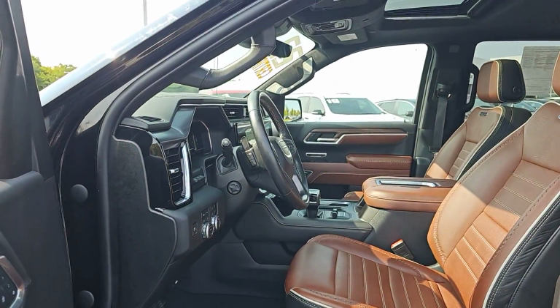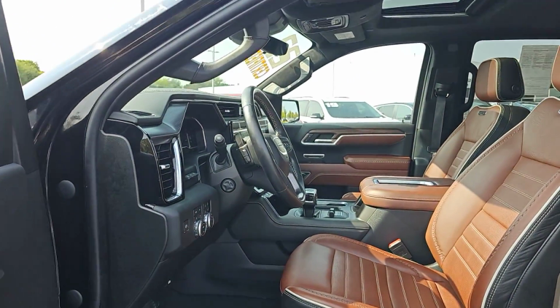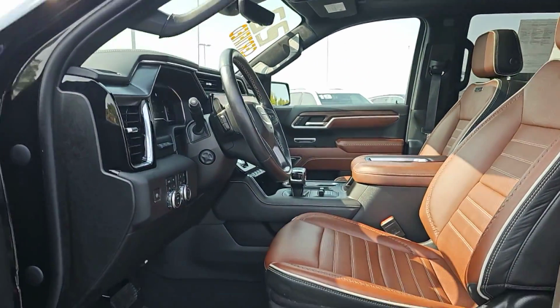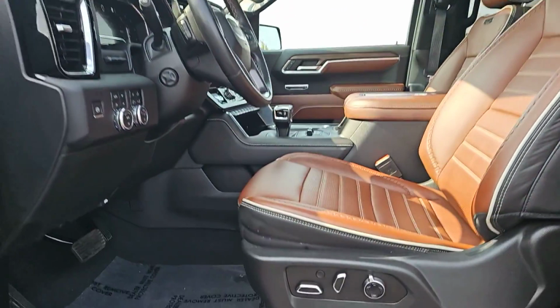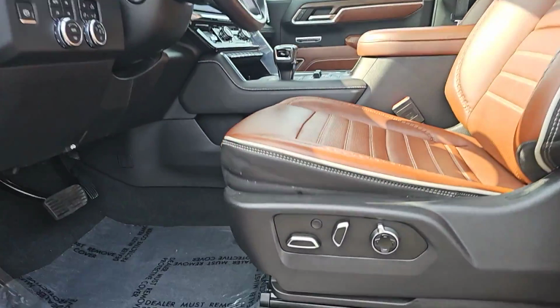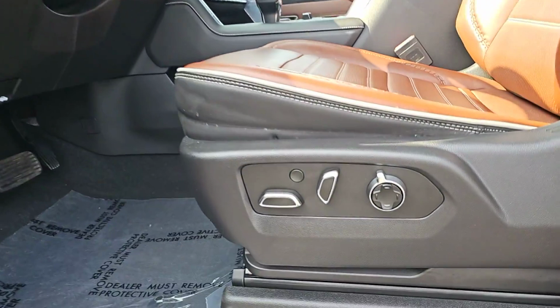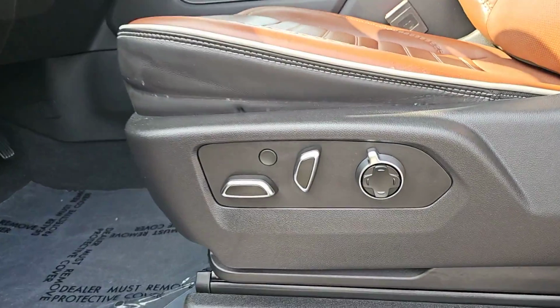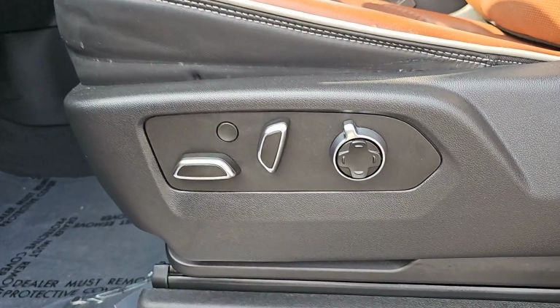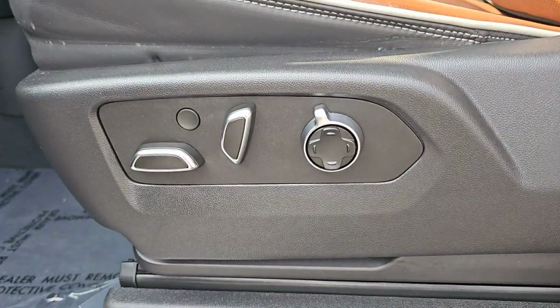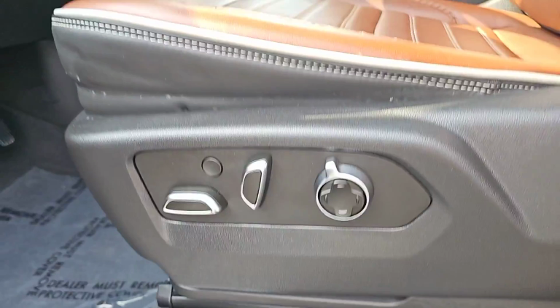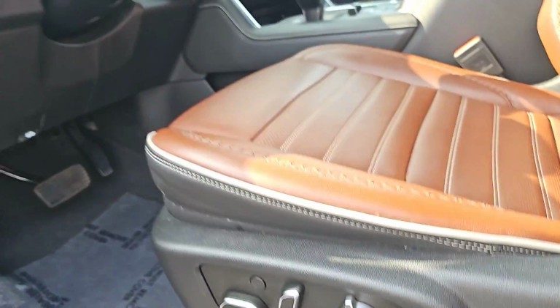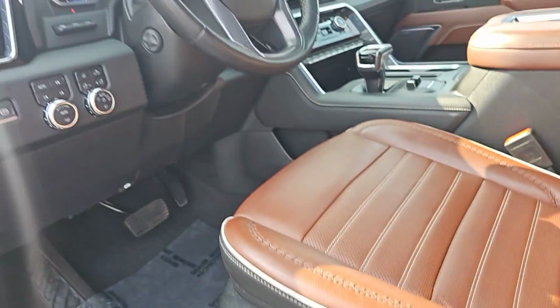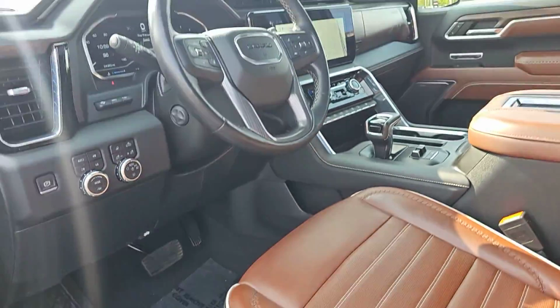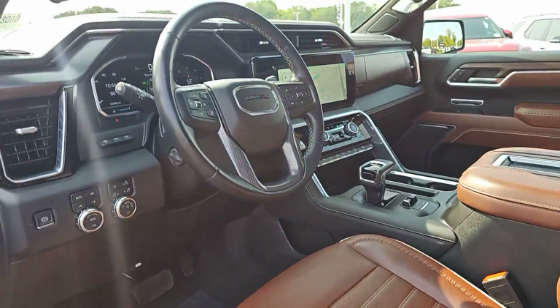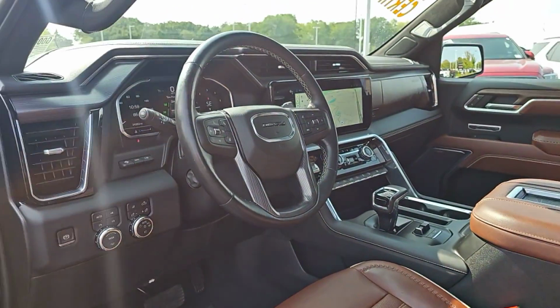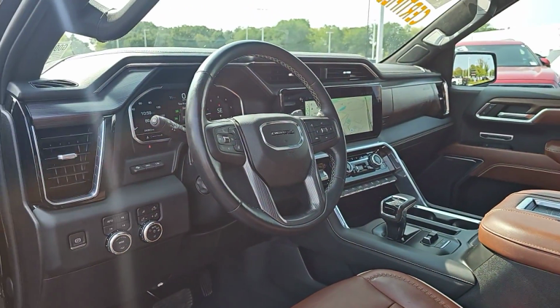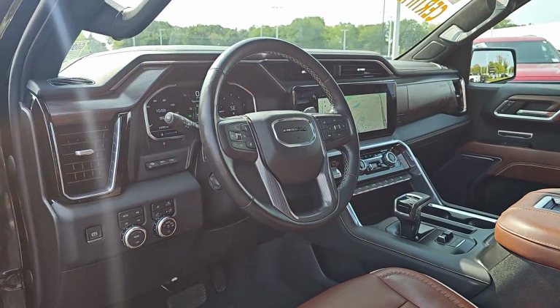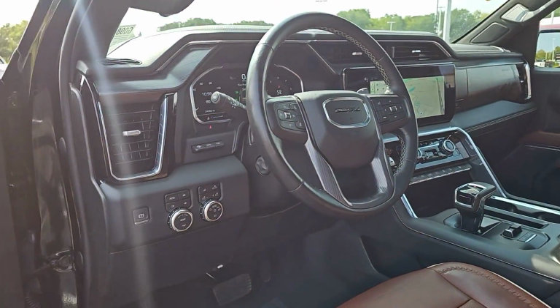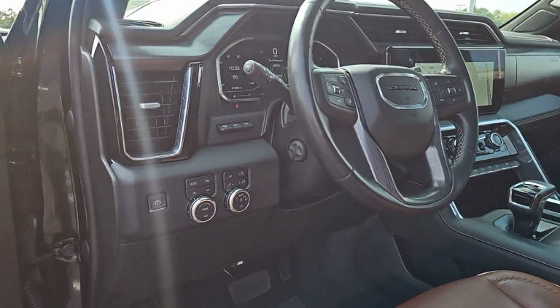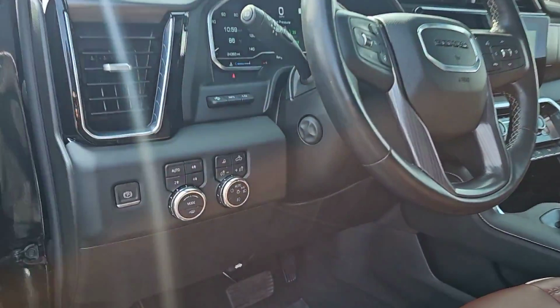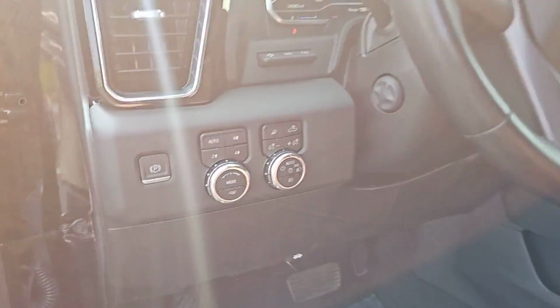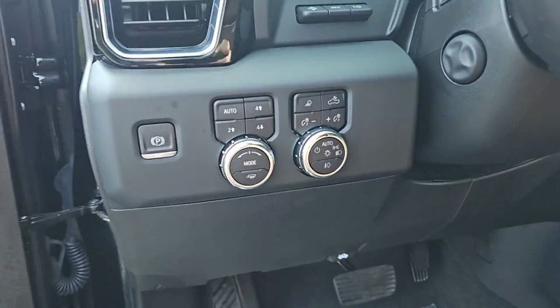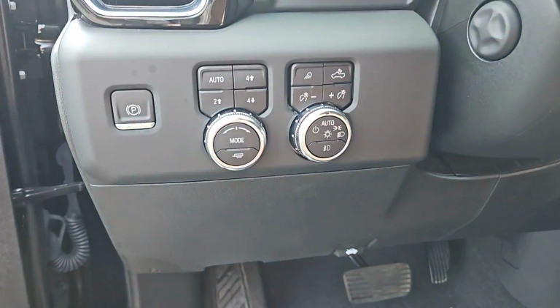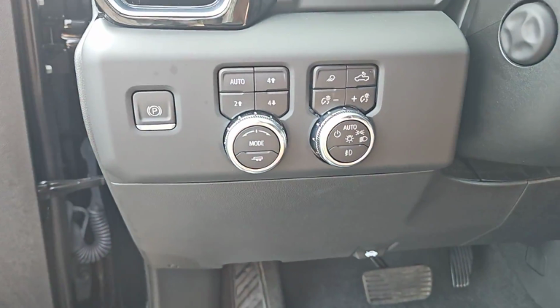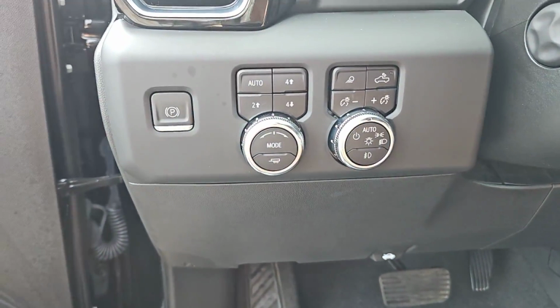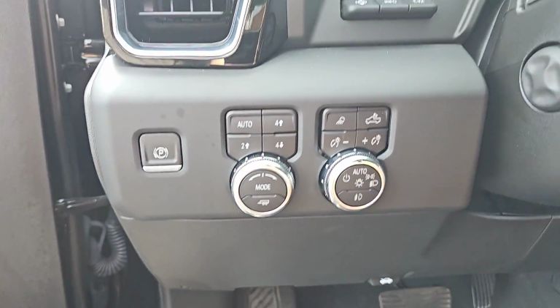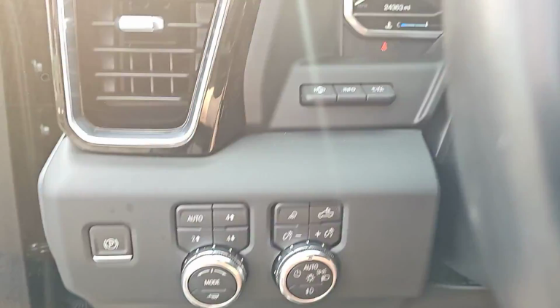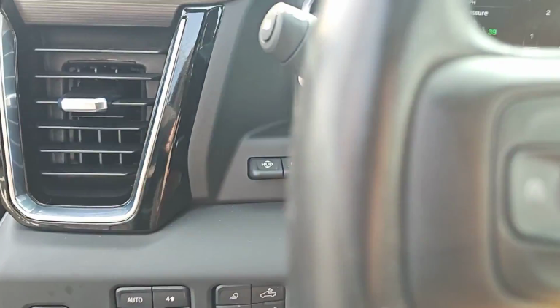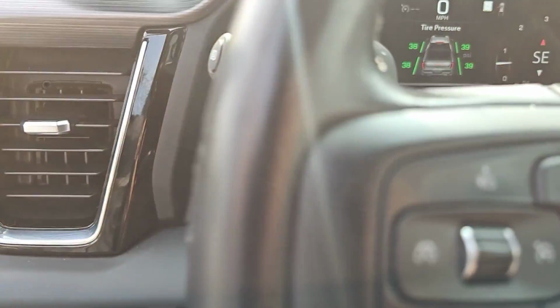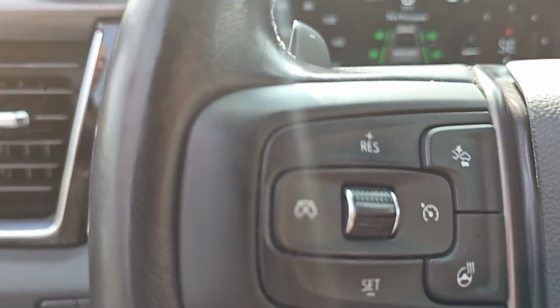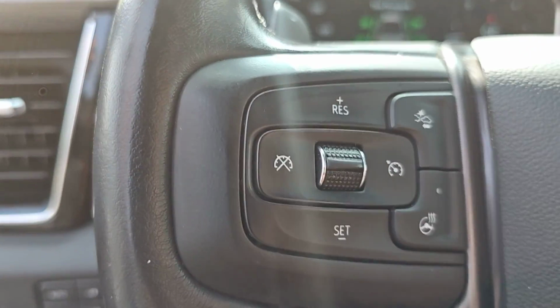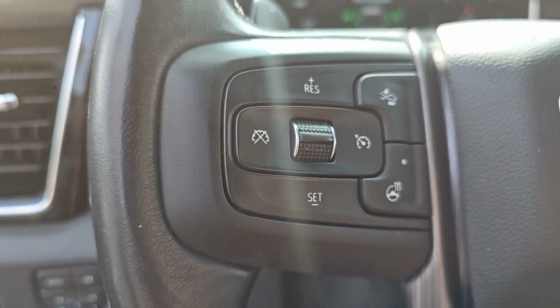Heated steering wheel. Apple CarPlay and/or Android Auto. Head-up display. Intelligent auto on-off high beams. Wireless charging station. Pre-collision system. Keyless entry.